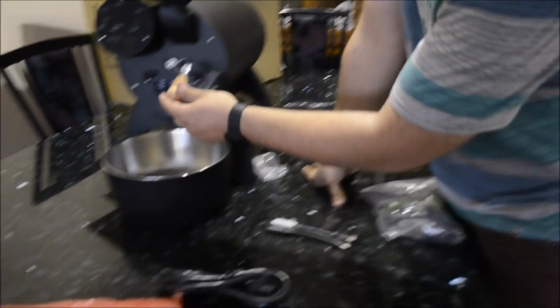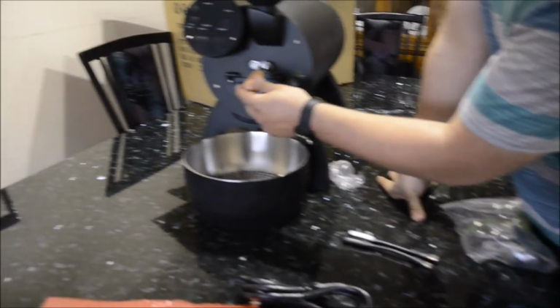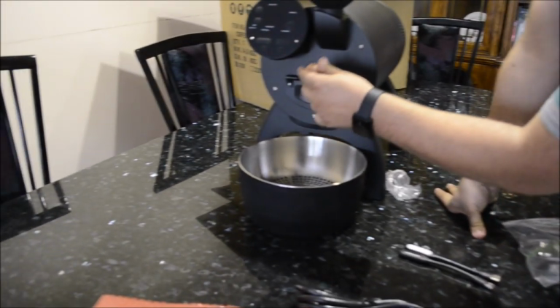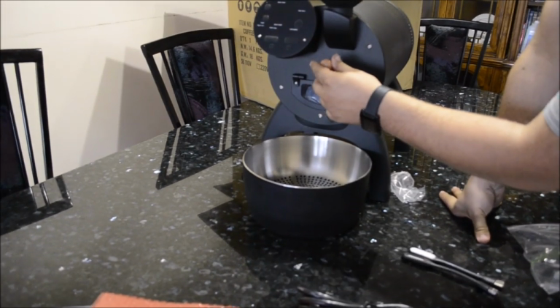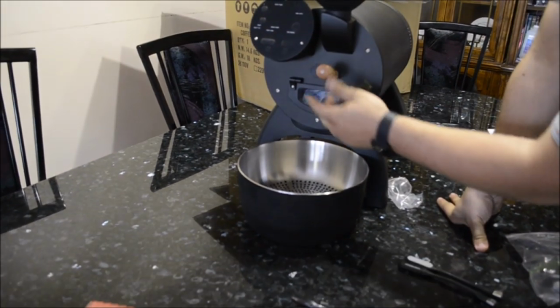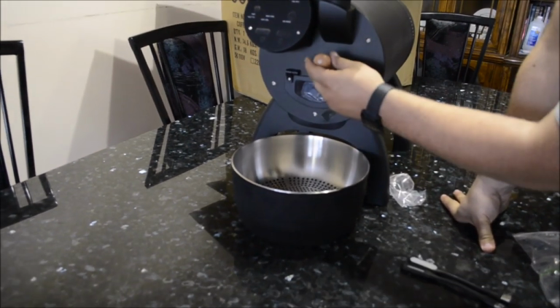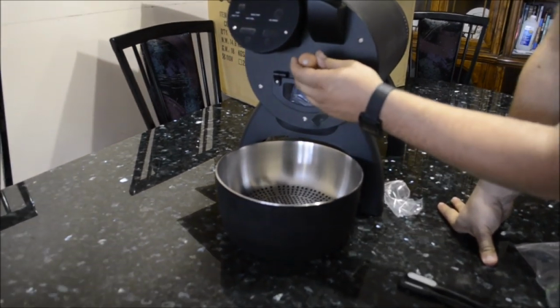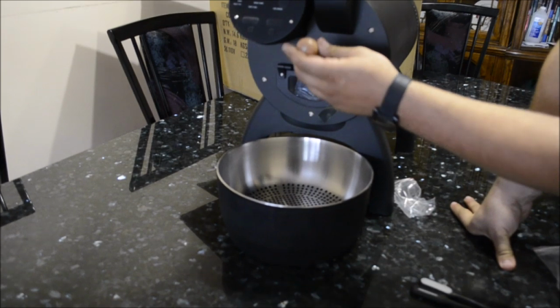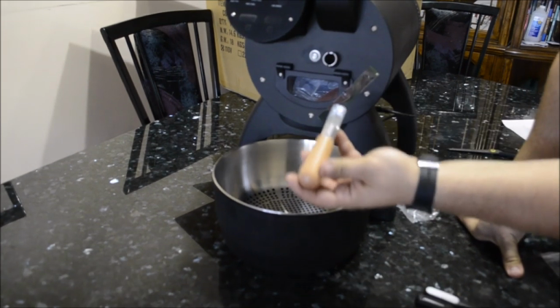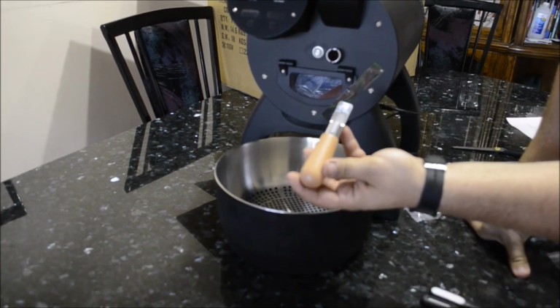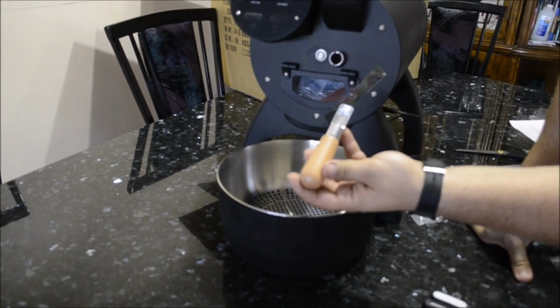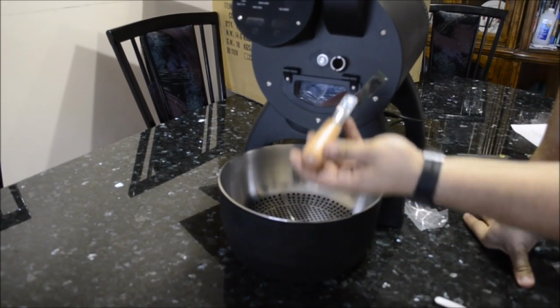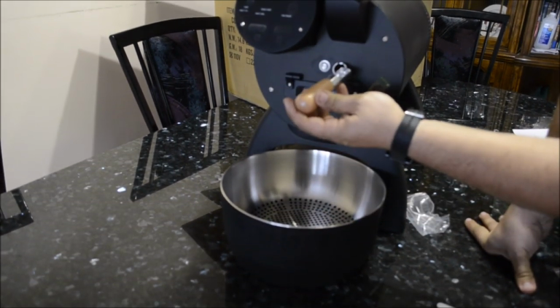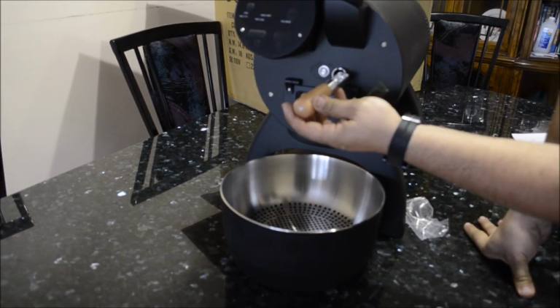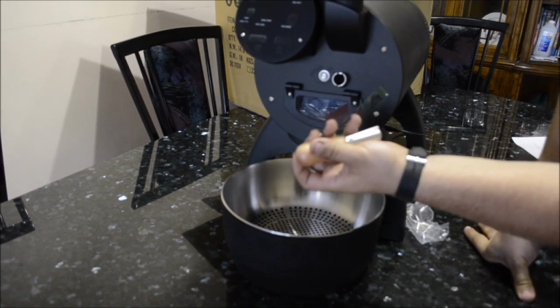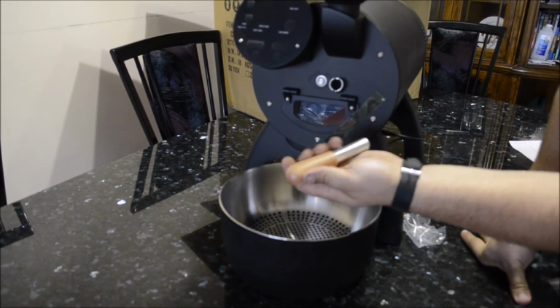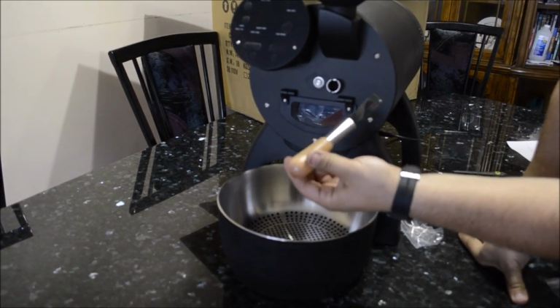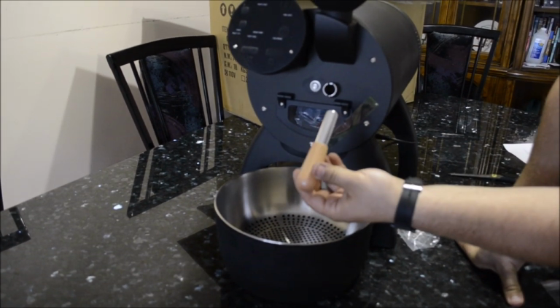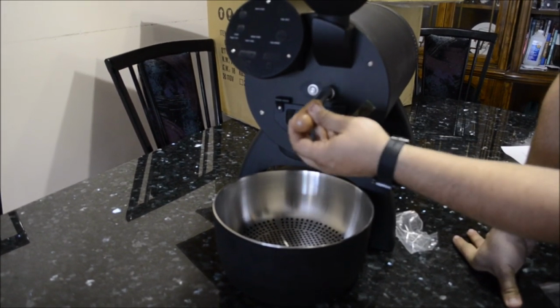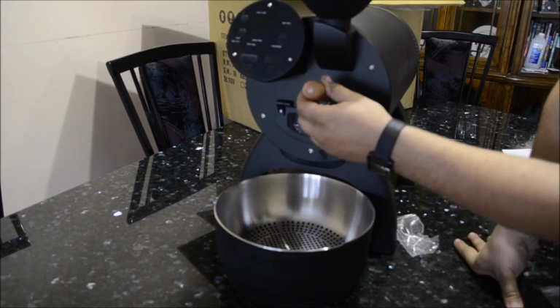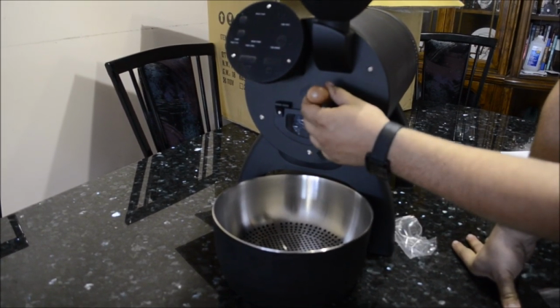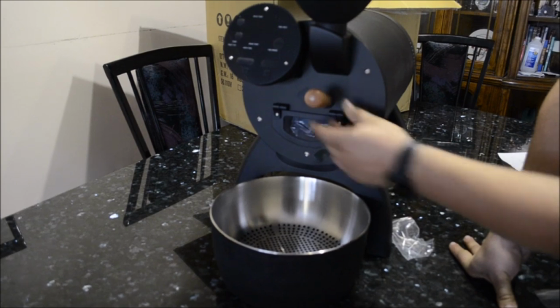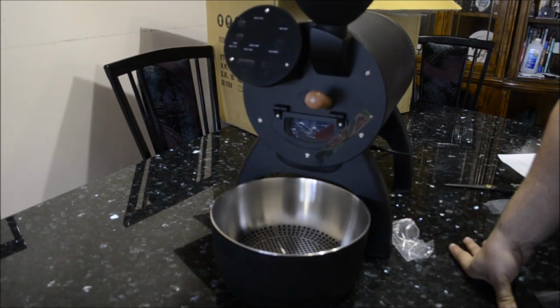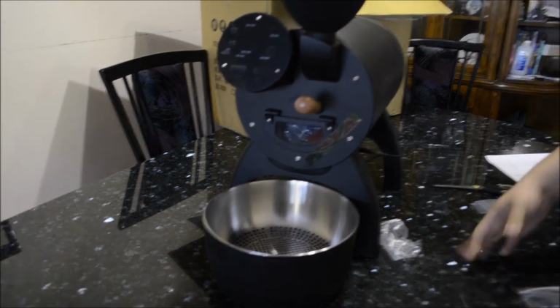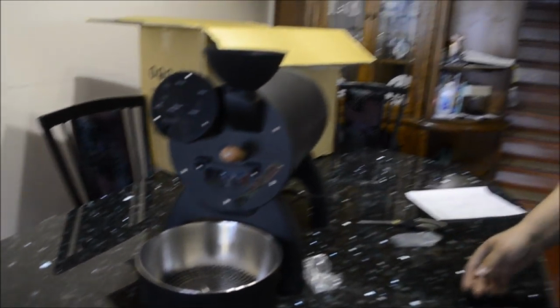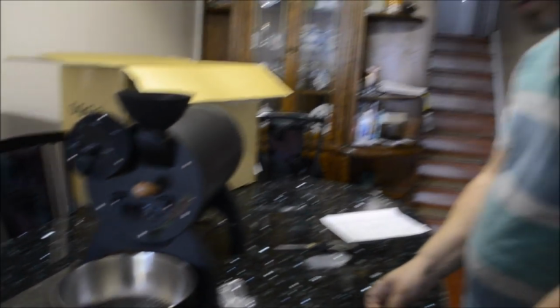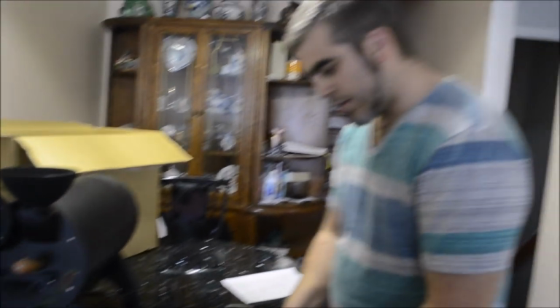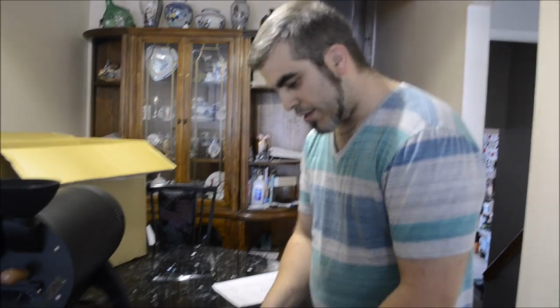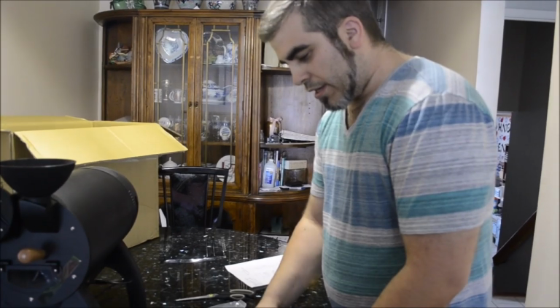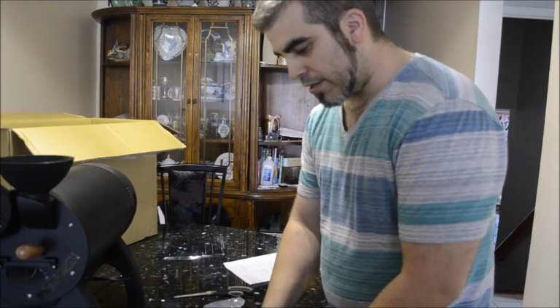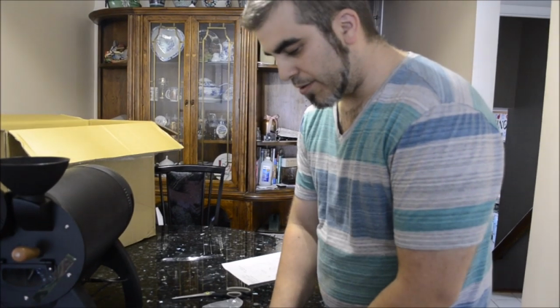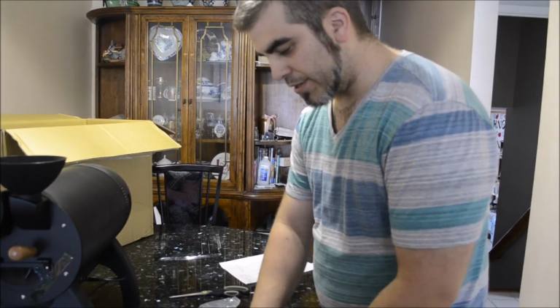So that'll fit in there — when you want to use the trier, it catches the beans, and when you don't want to use it, you face it down. Alright, what else we got?